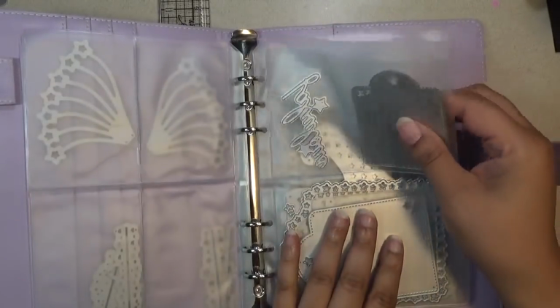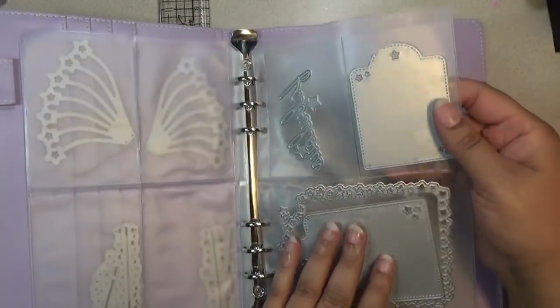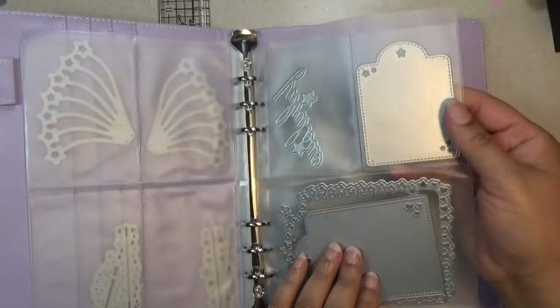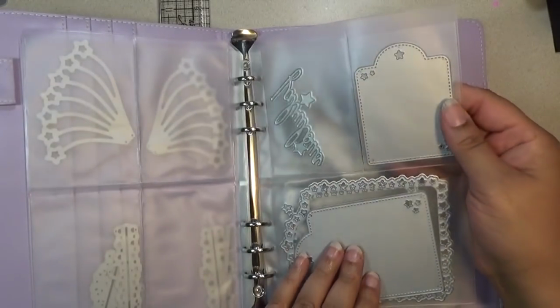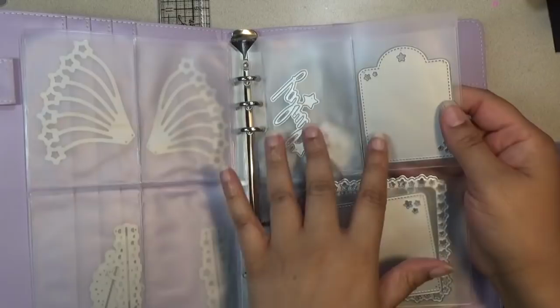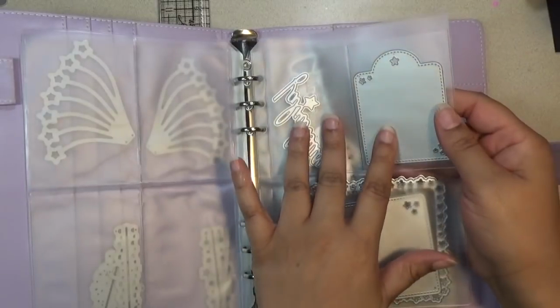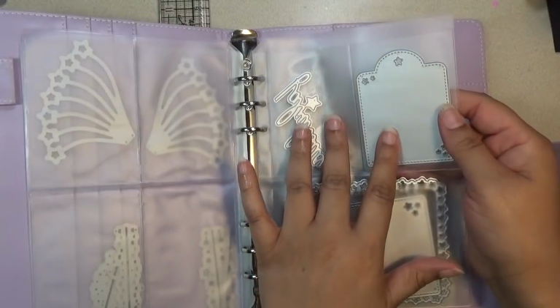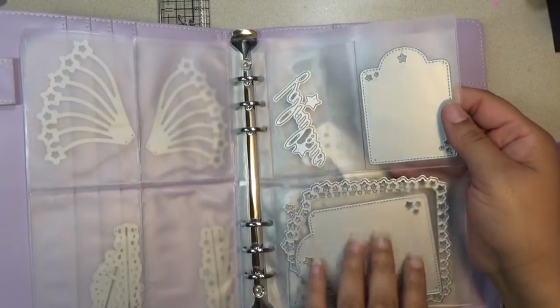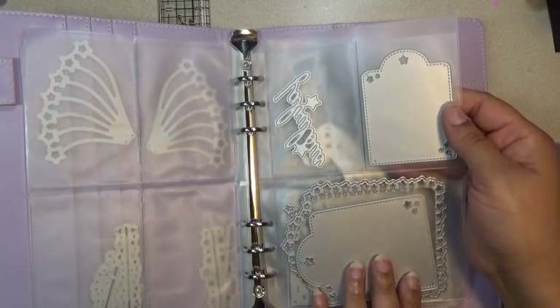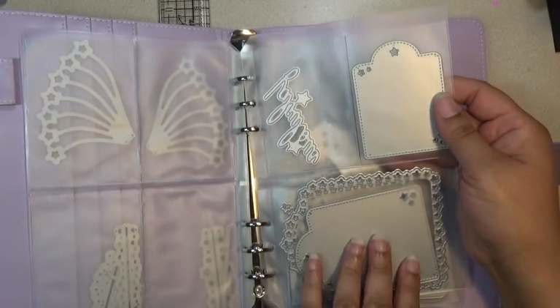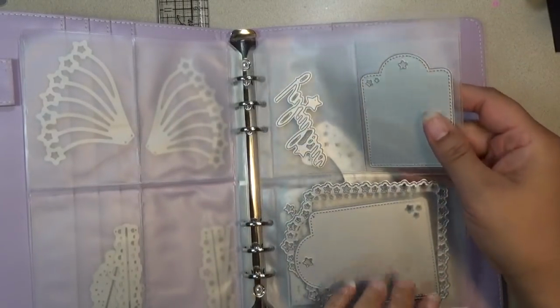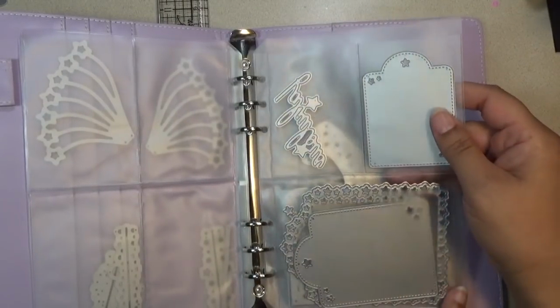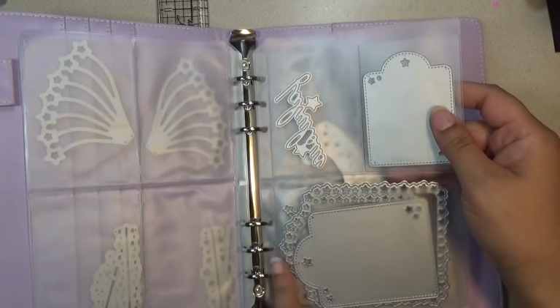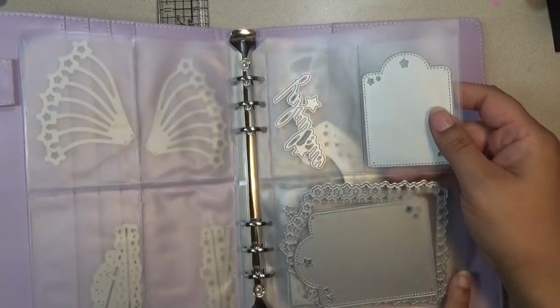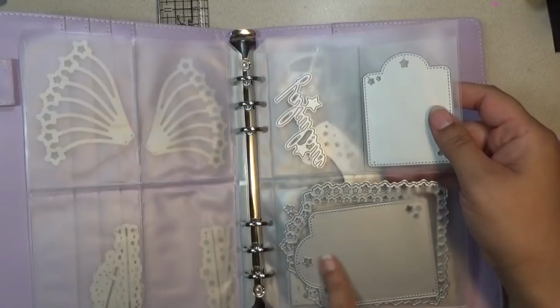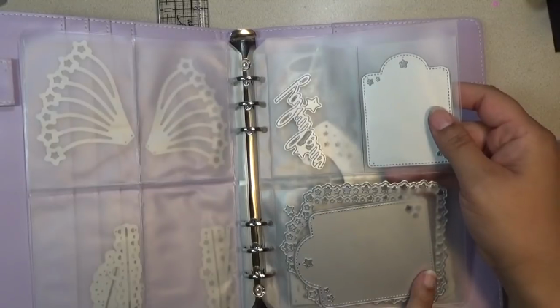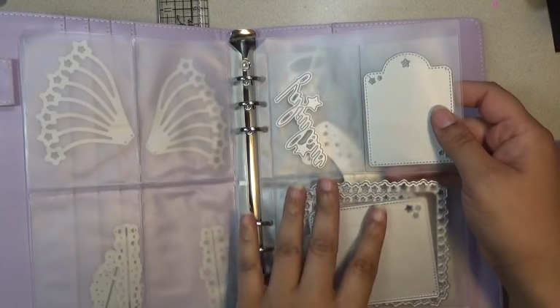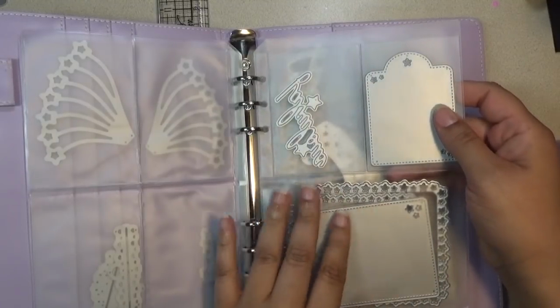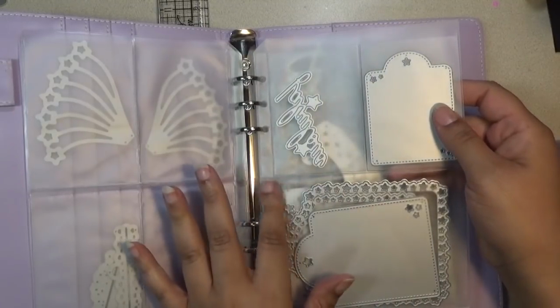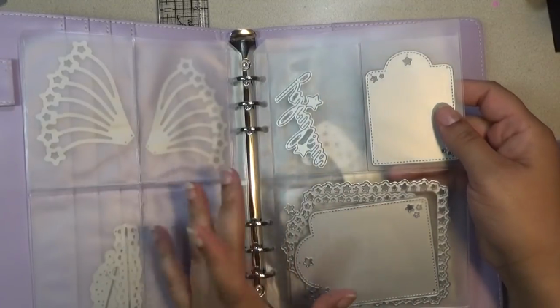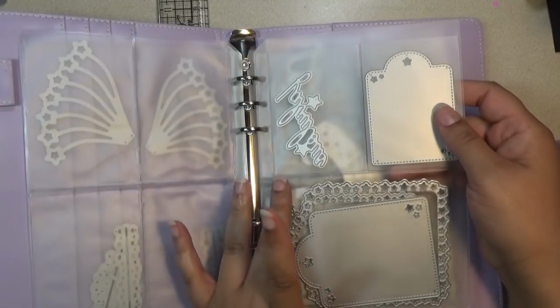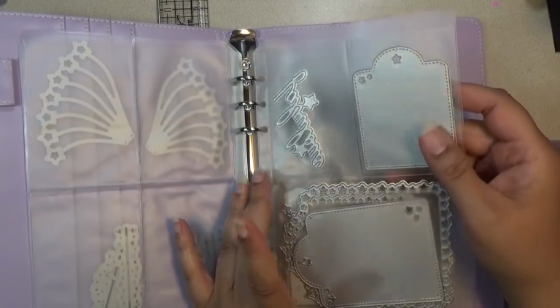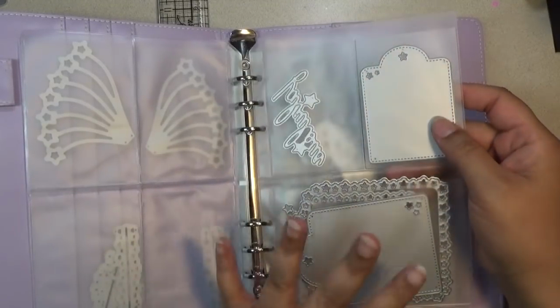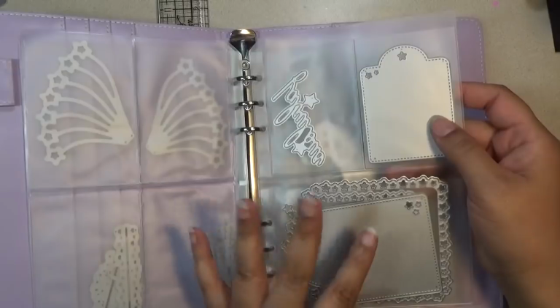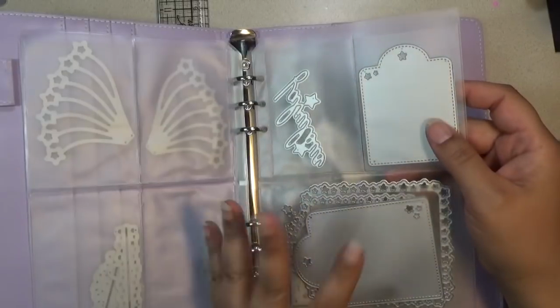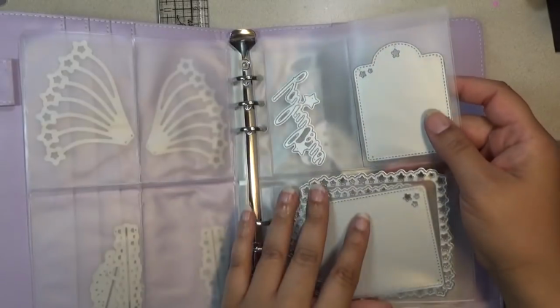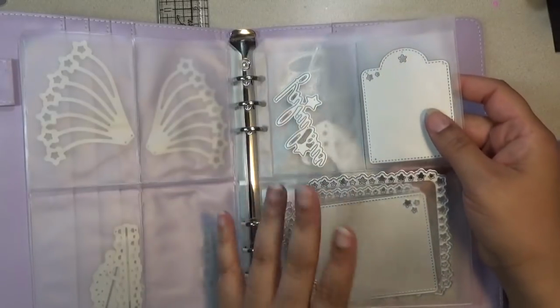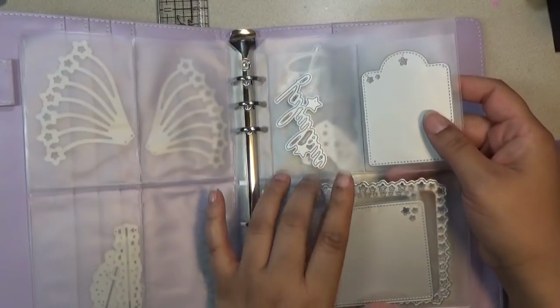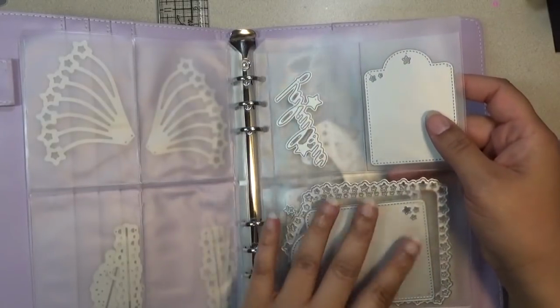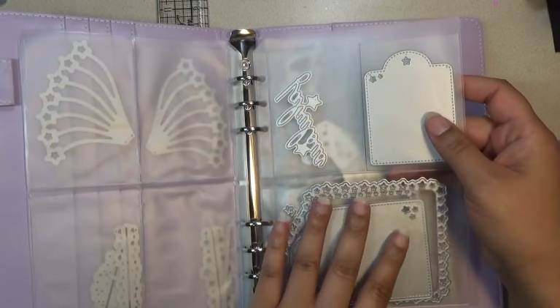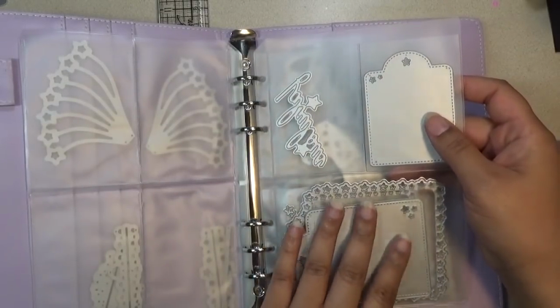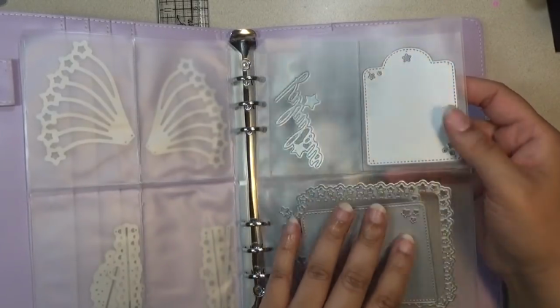There's also this style of pocket where you get two pockets at the top and one at the bottom. This one is five inches wide and about three and three-fourths of an inch tall for this pocket style.